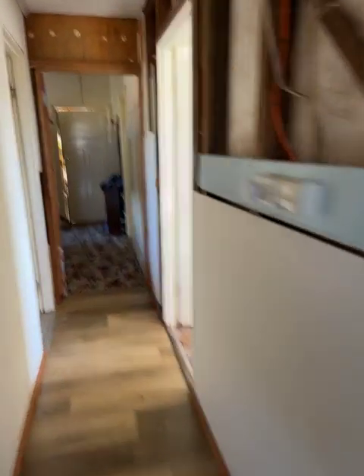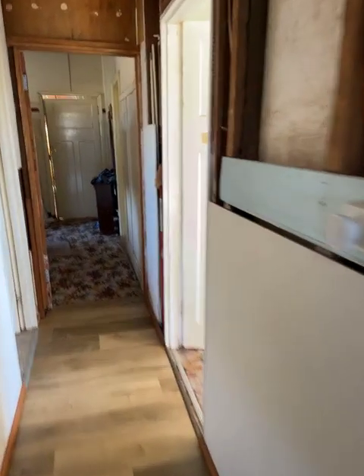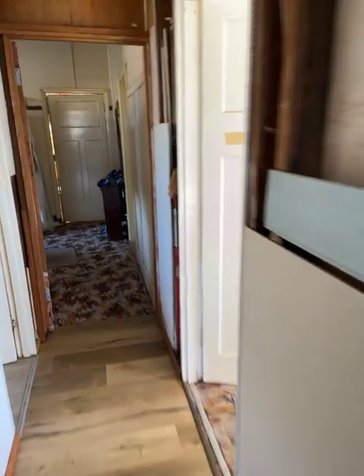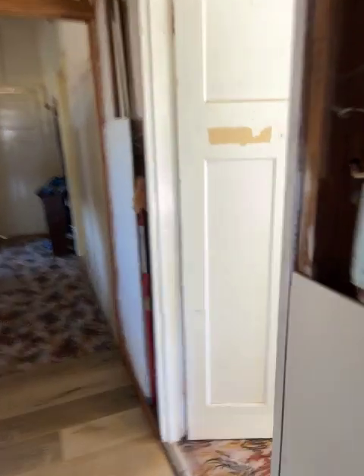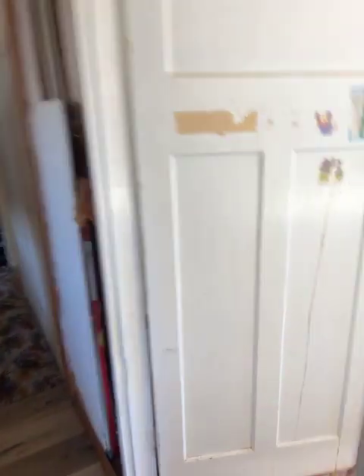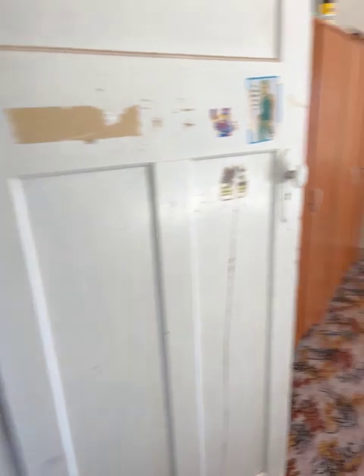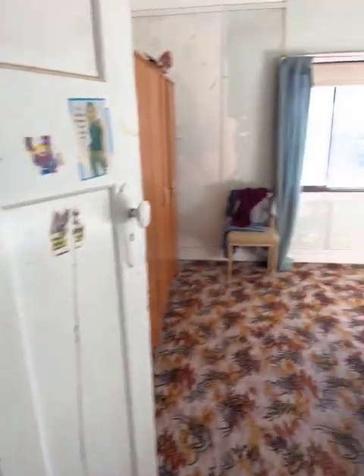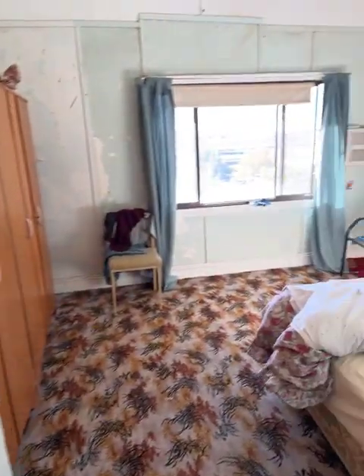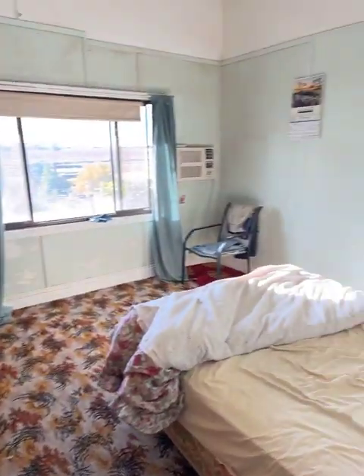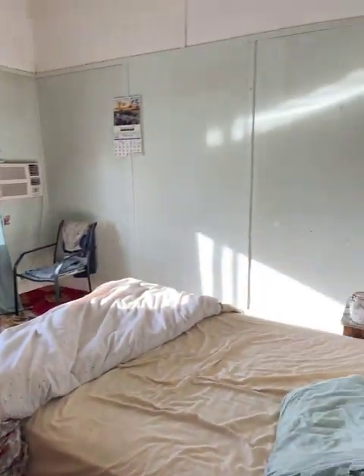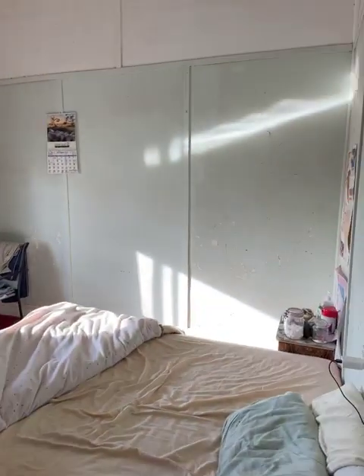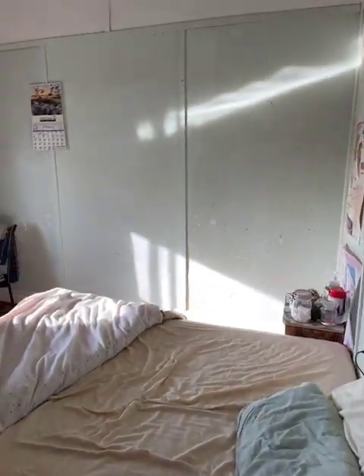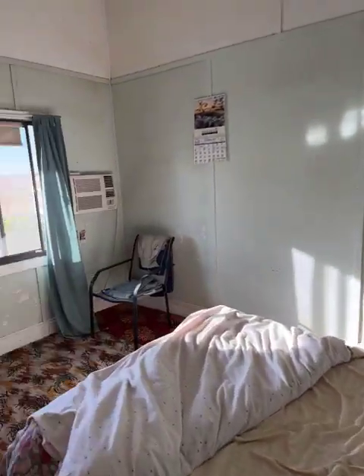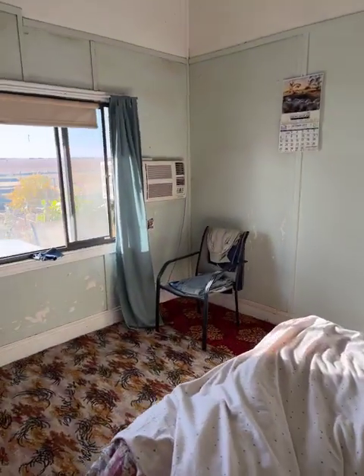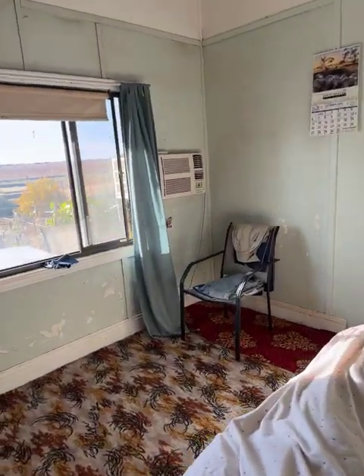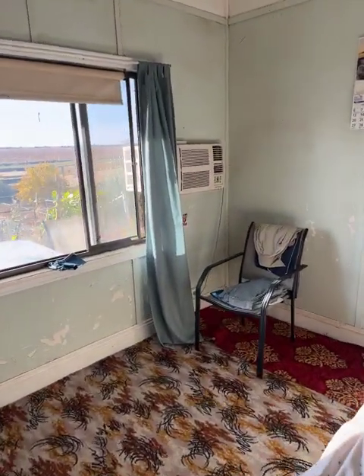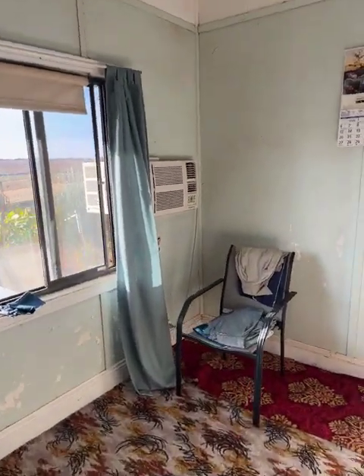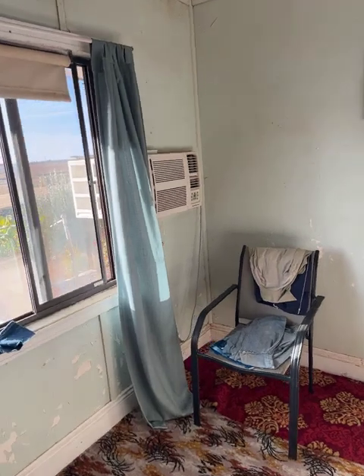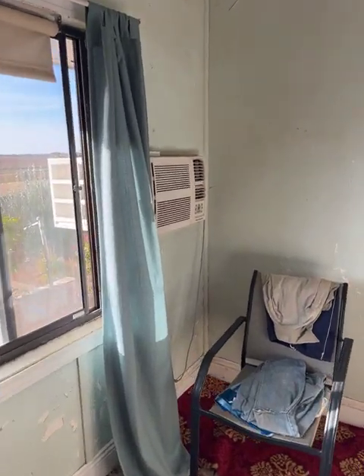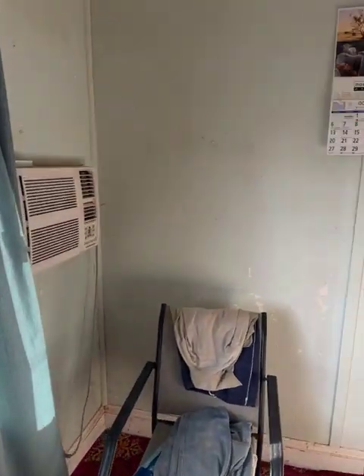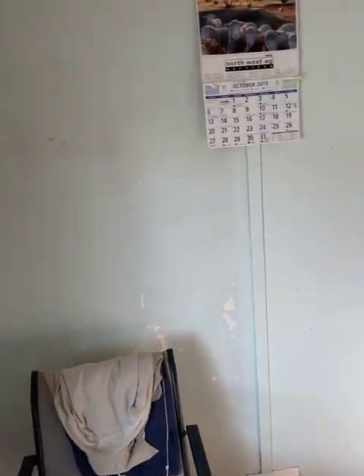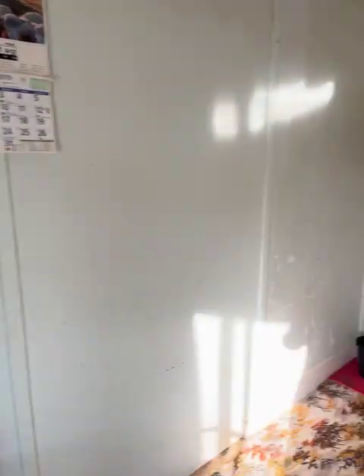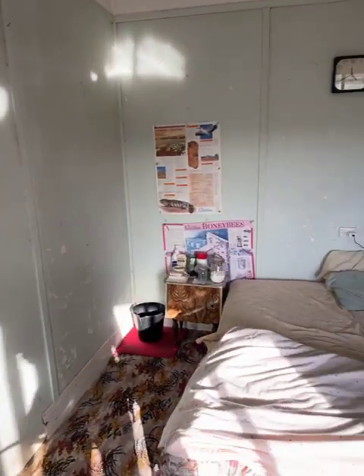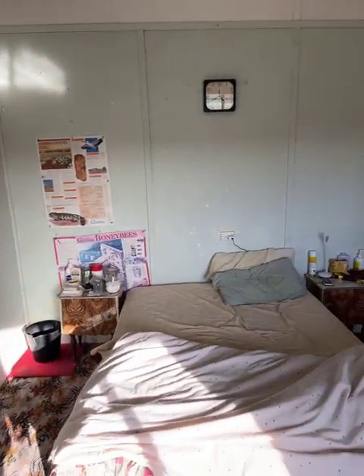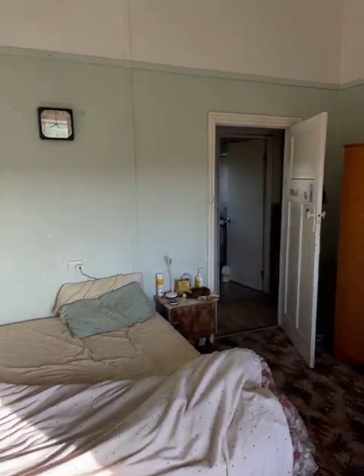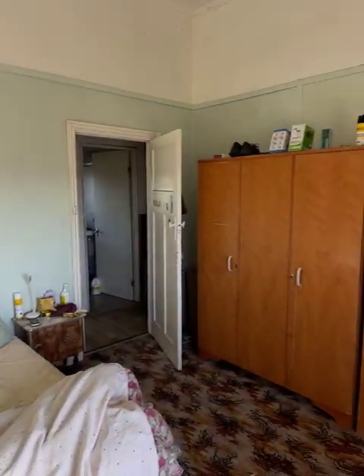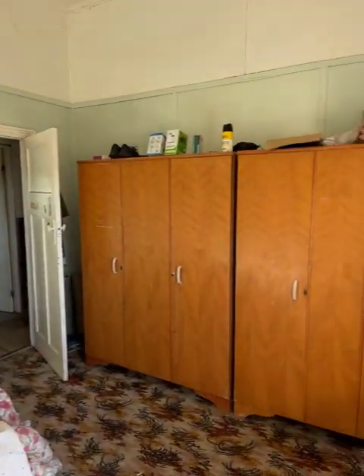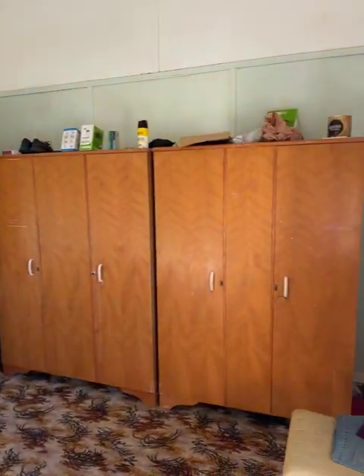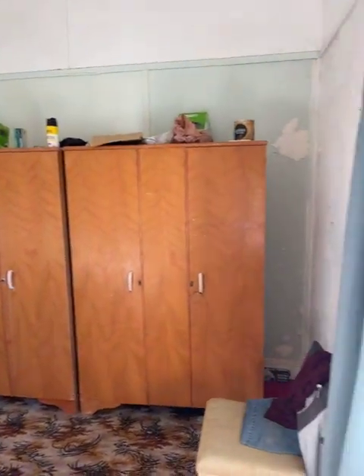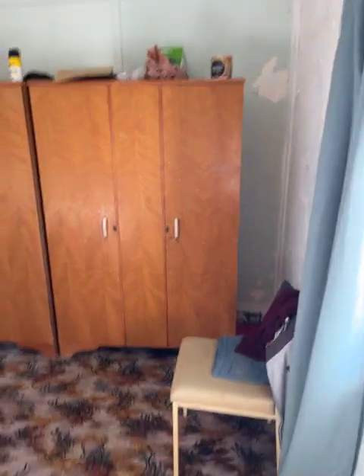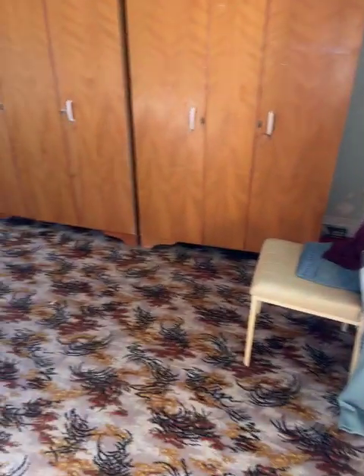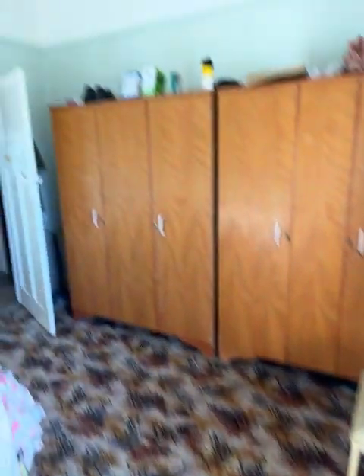Down the passage into the master bedroom — another air conditioner. I think there's five or so air conditioners throughout the house. The robes stay. It needs carpet on the floor.